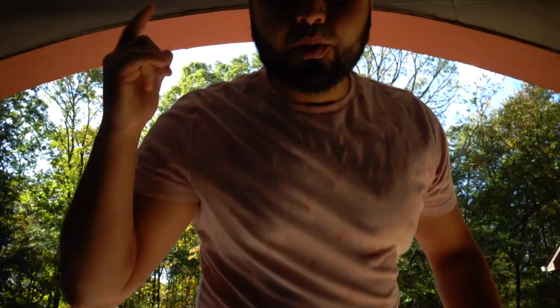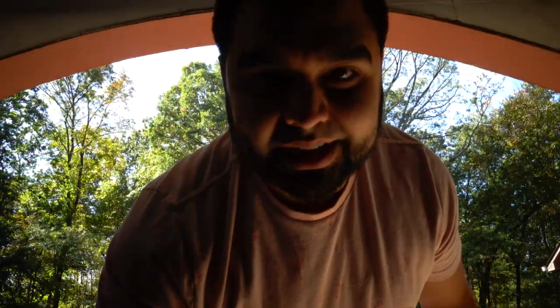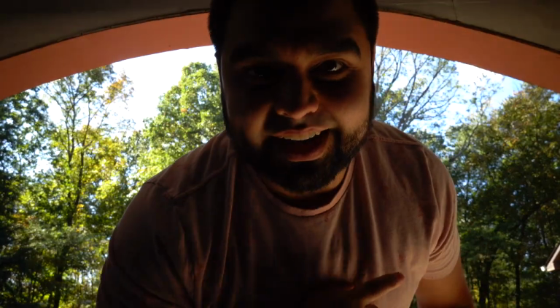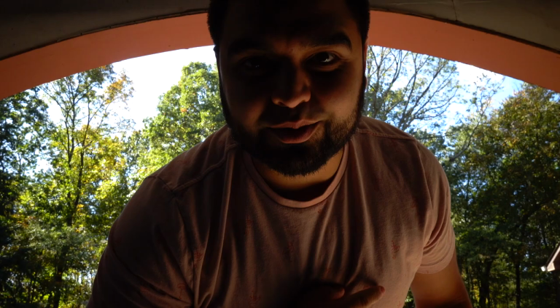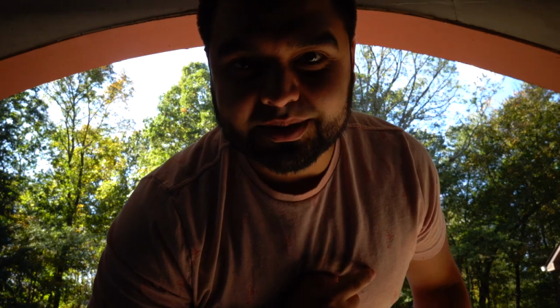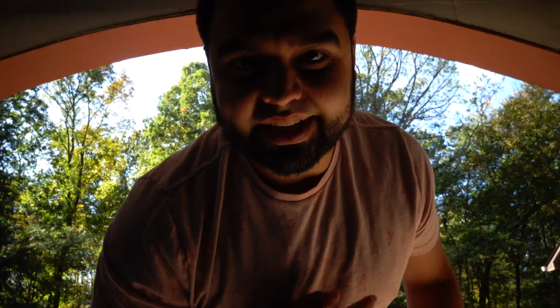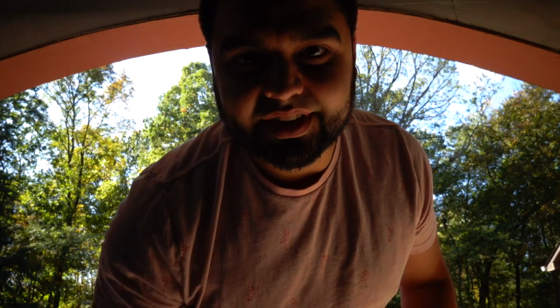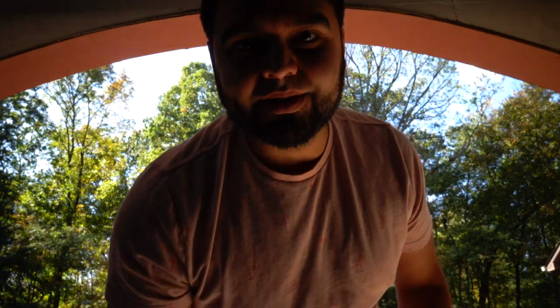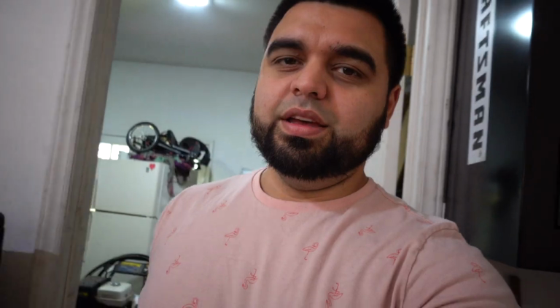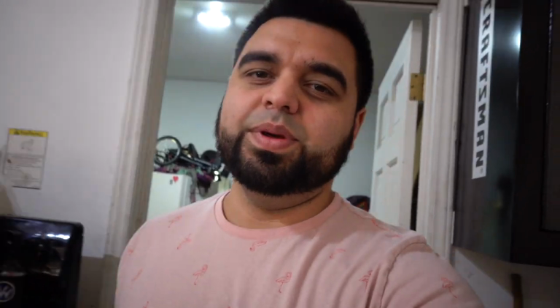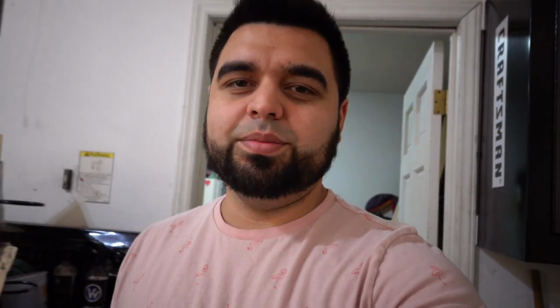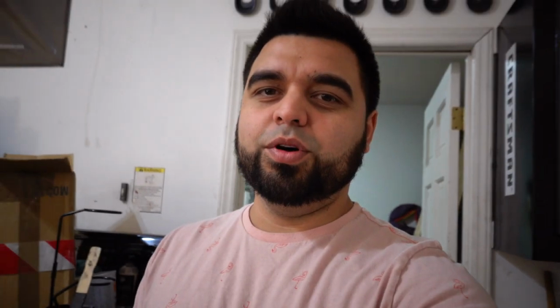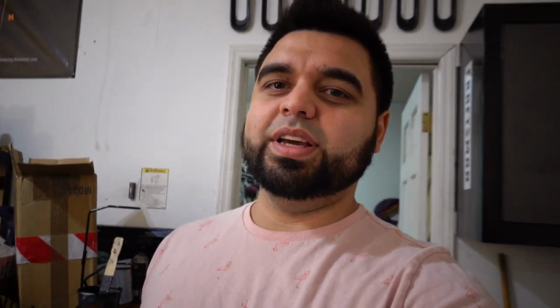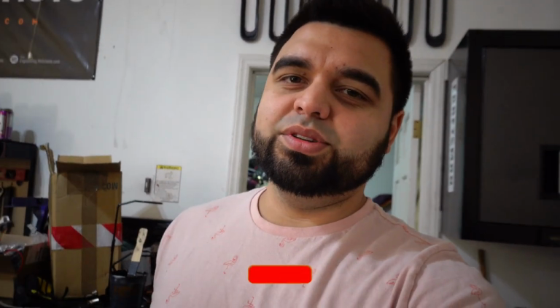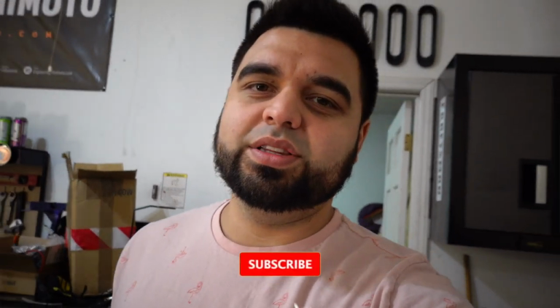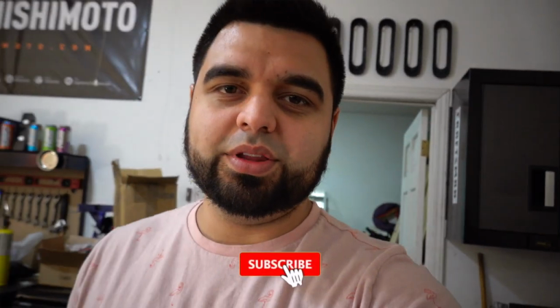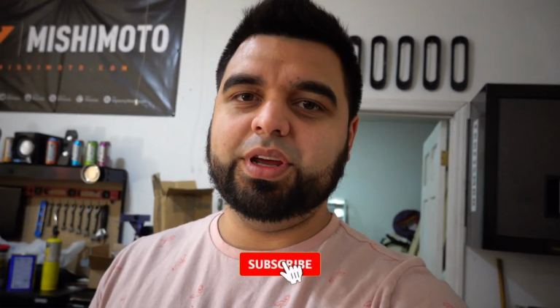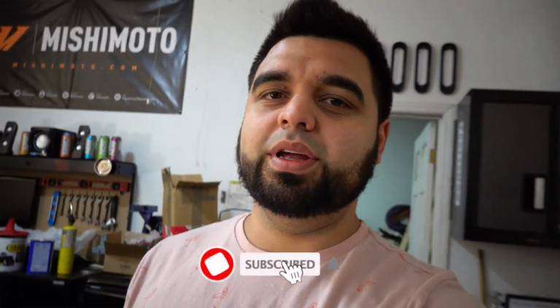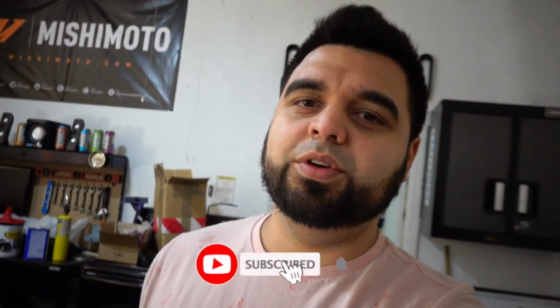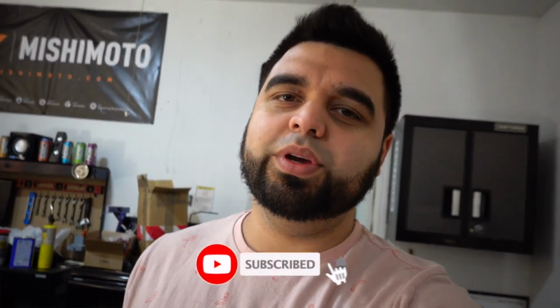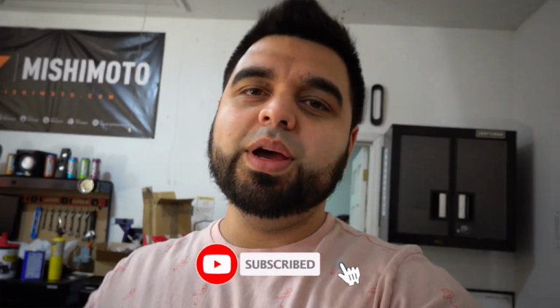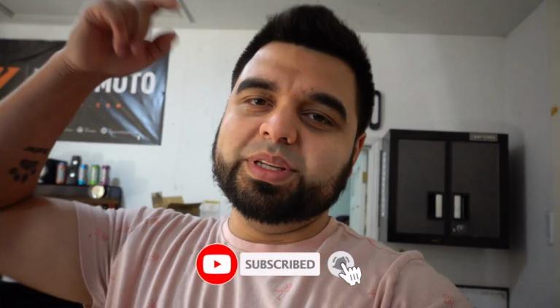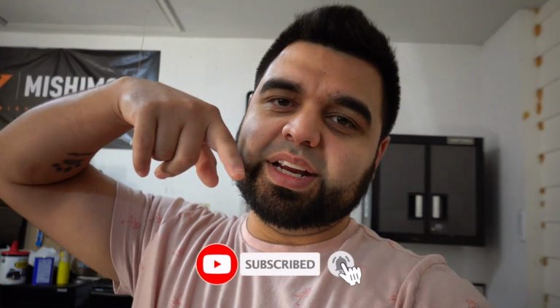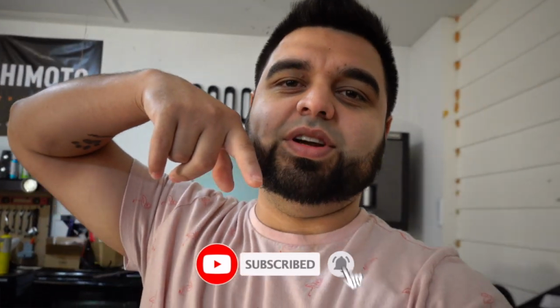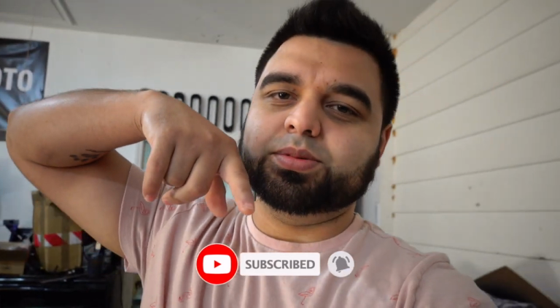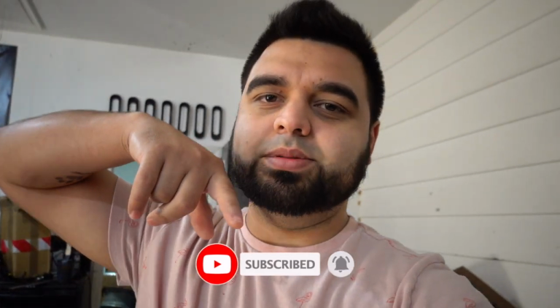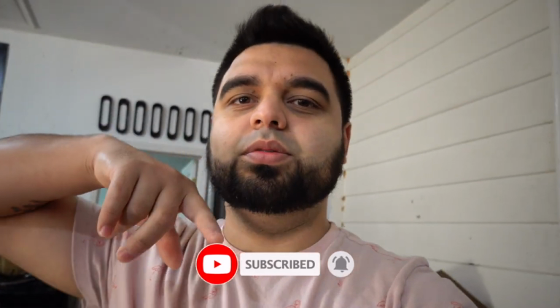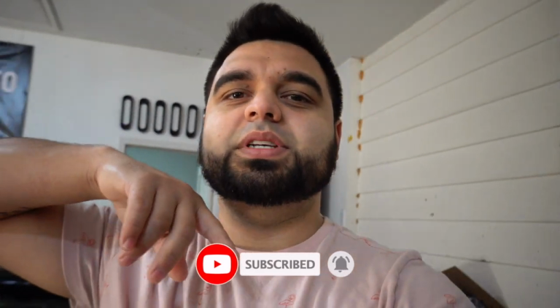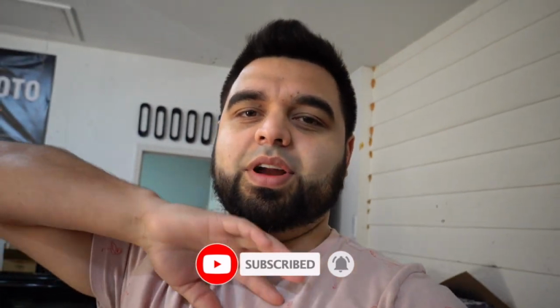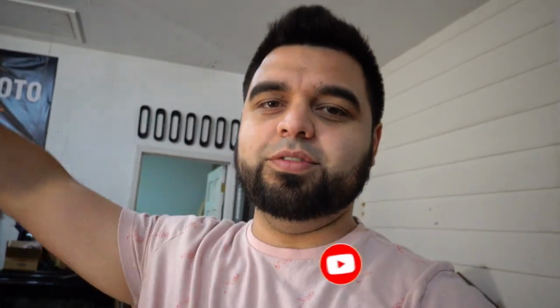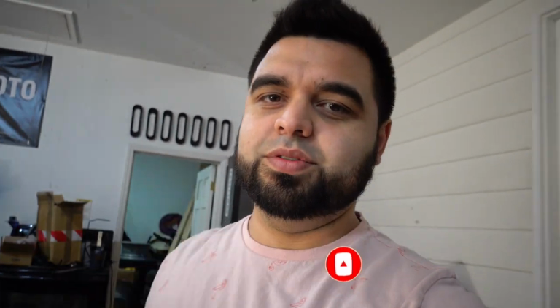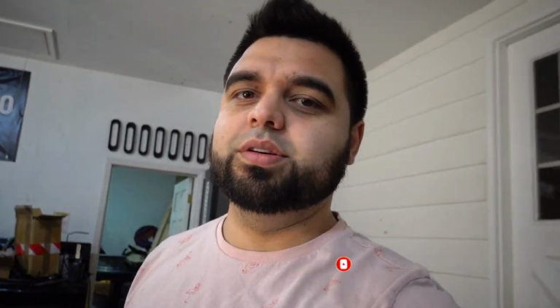What's up guys and welcome to today's video. If you've been here before, thanks for tuning in, and if you're new here please hit subscribe so you don't miss out on any future videos.